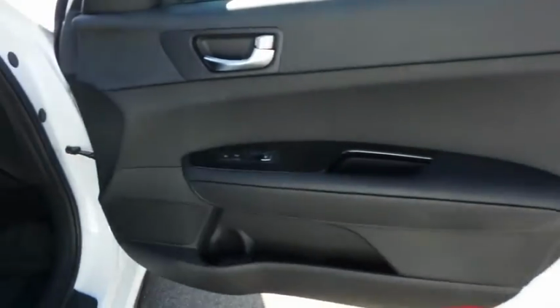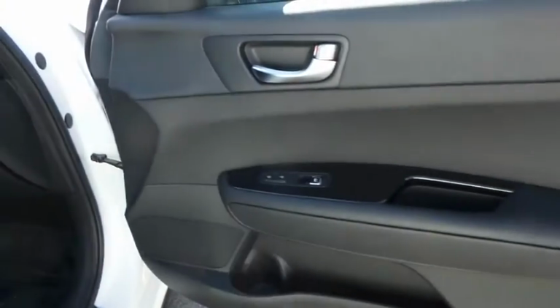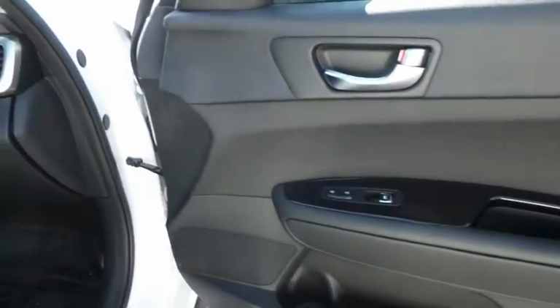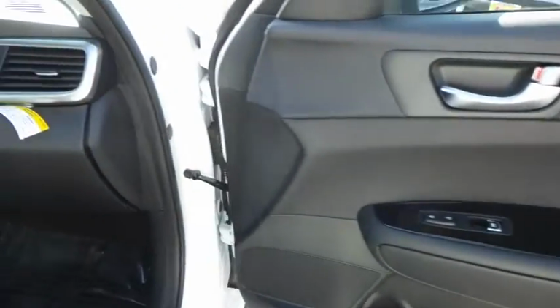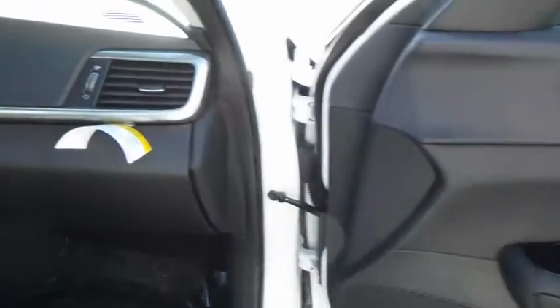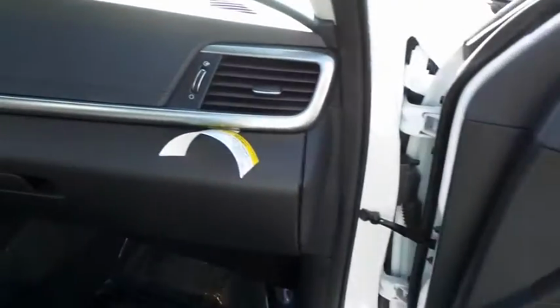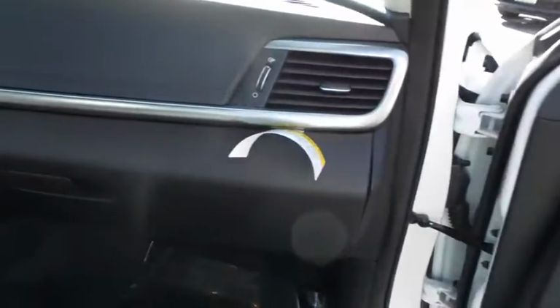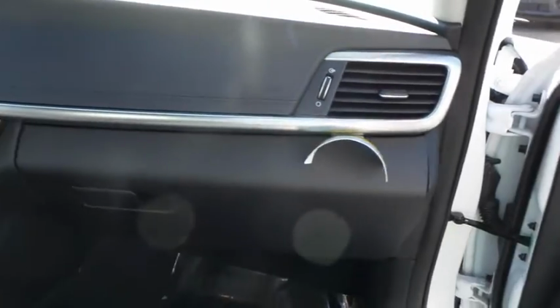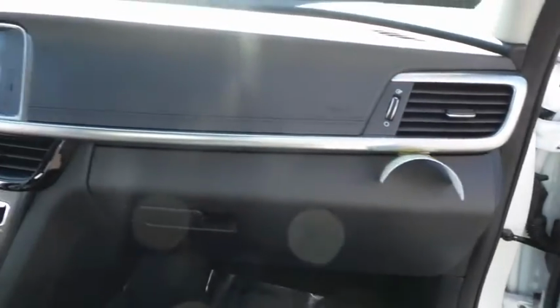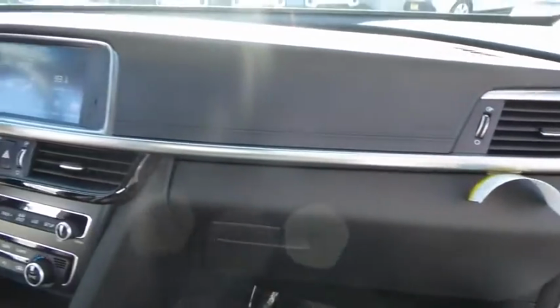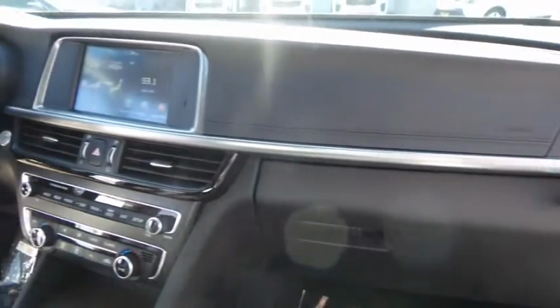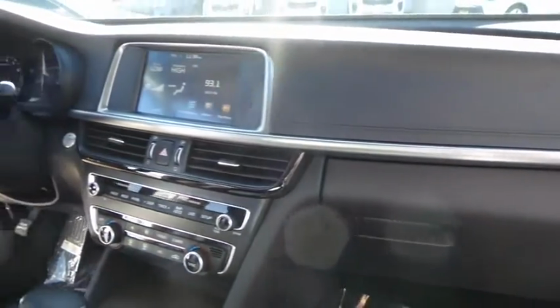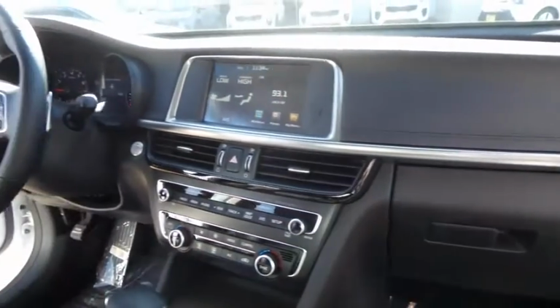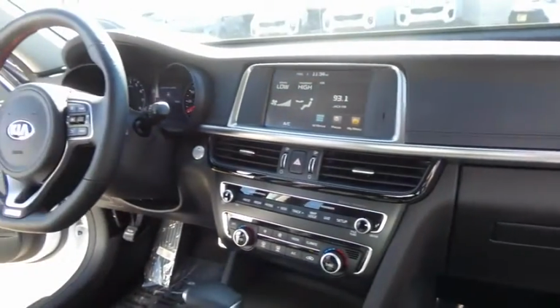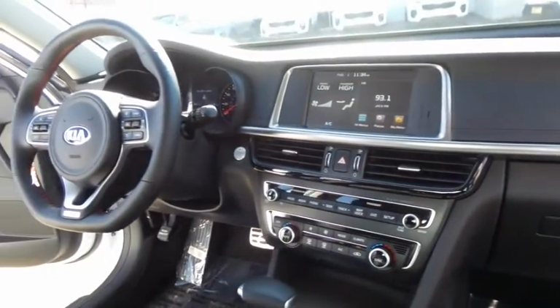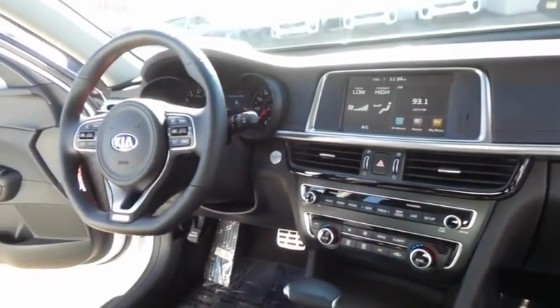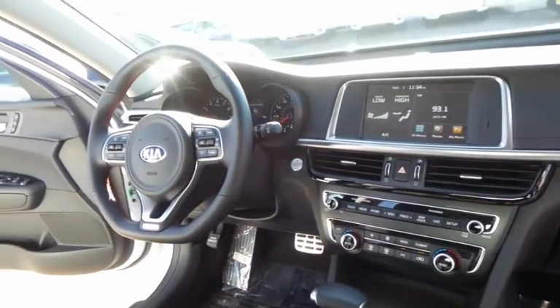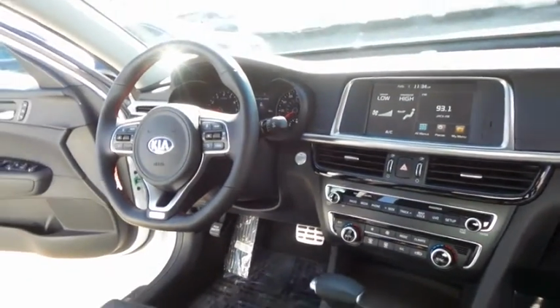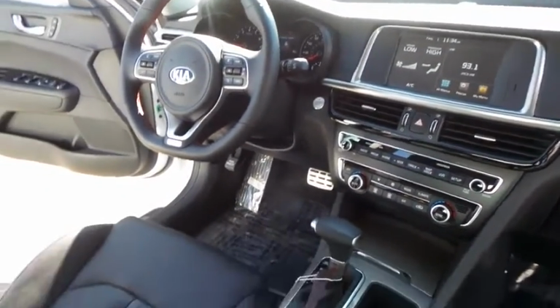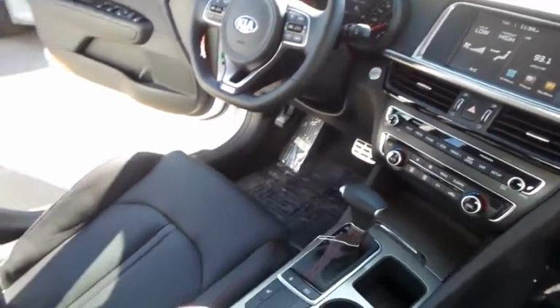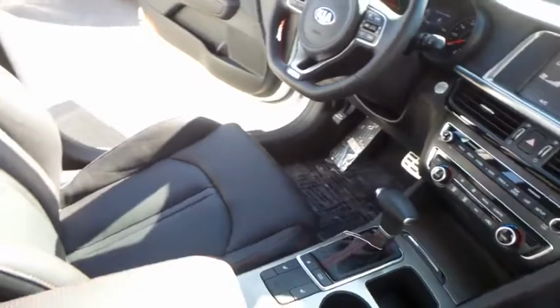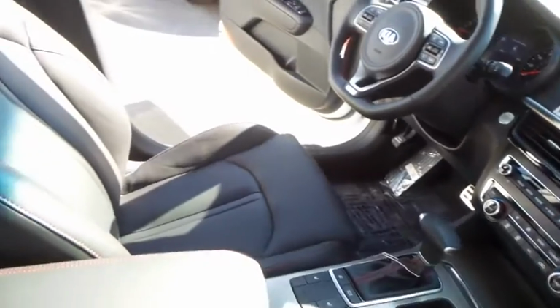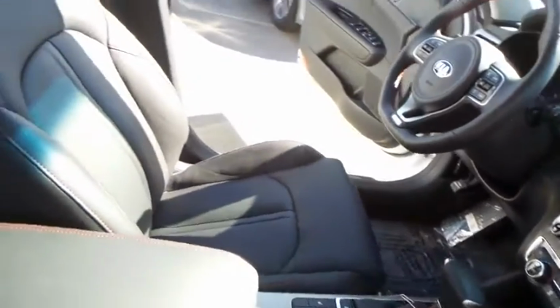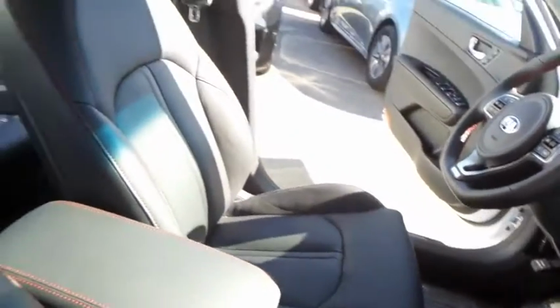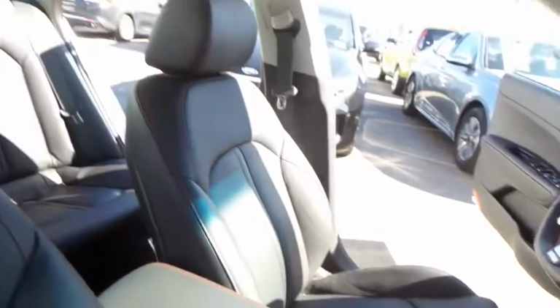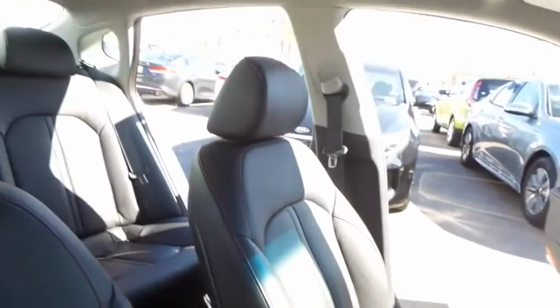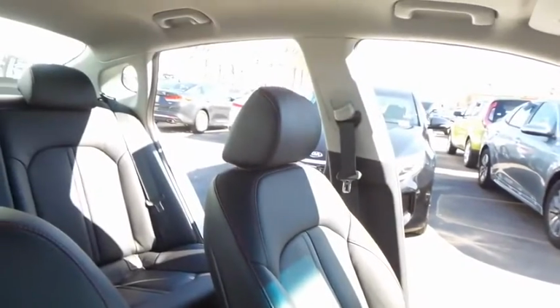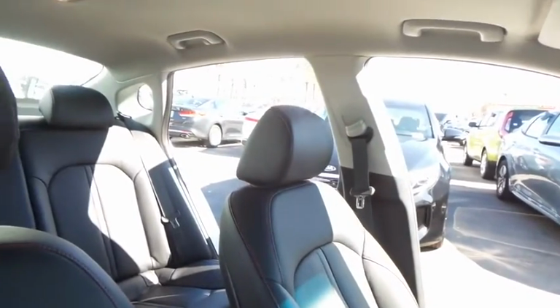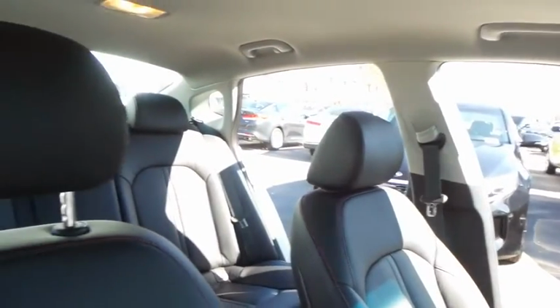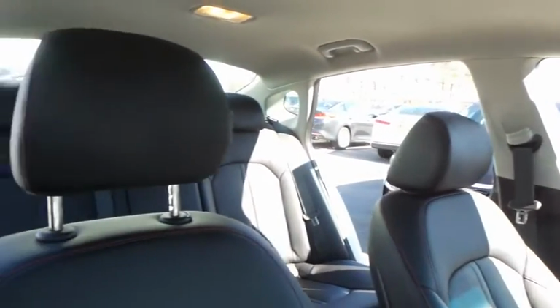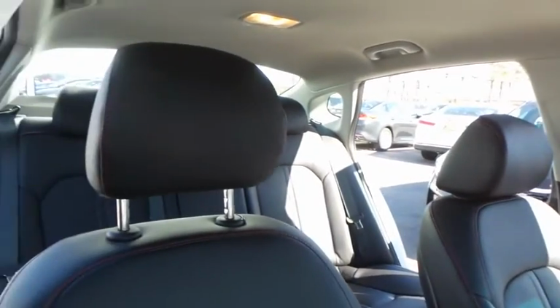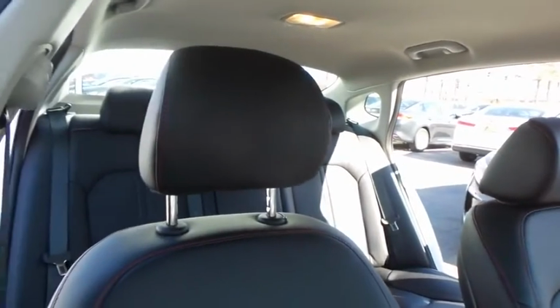Here are some of this vehicle's great options: traction control, navigation system, stability control, keyless entry, steering wheel audio controls, backup camera, power liftgate, anti-lock braking system.